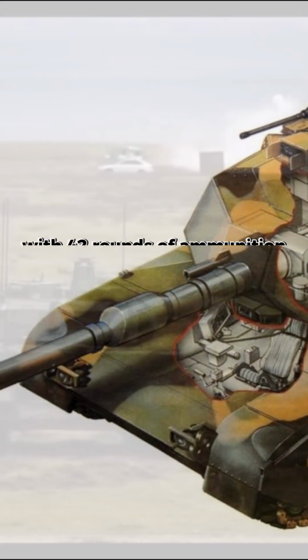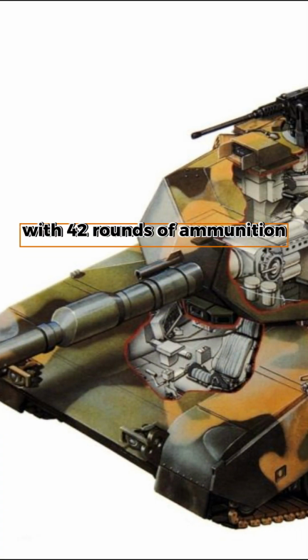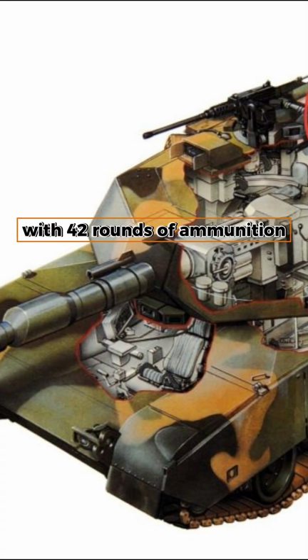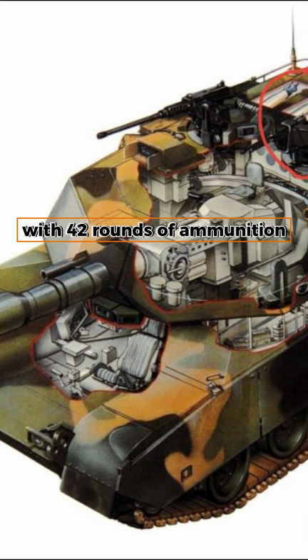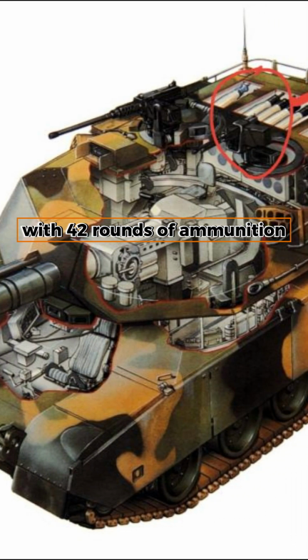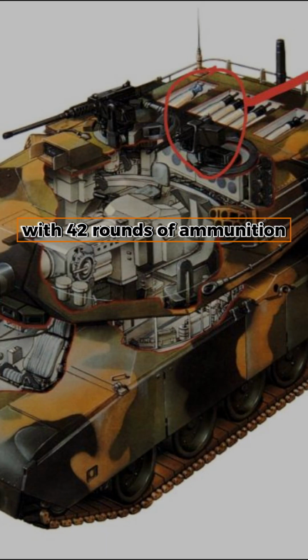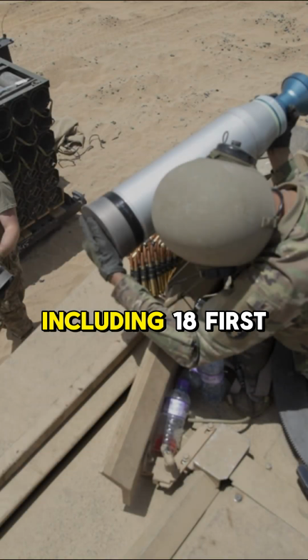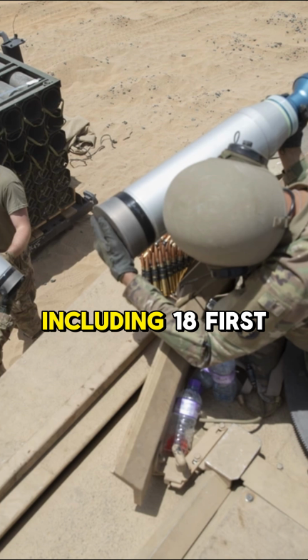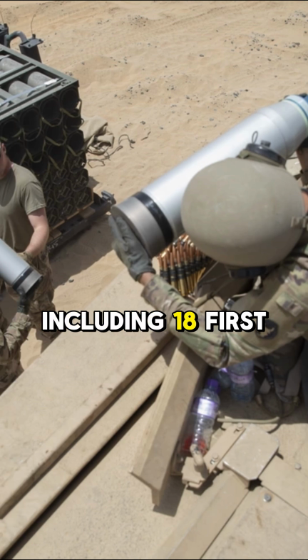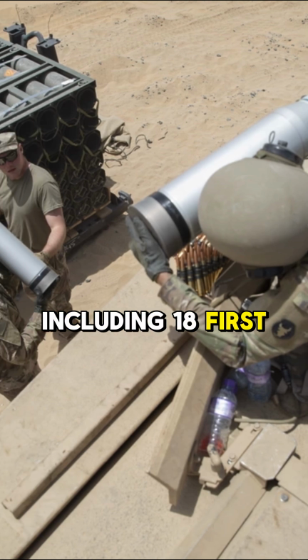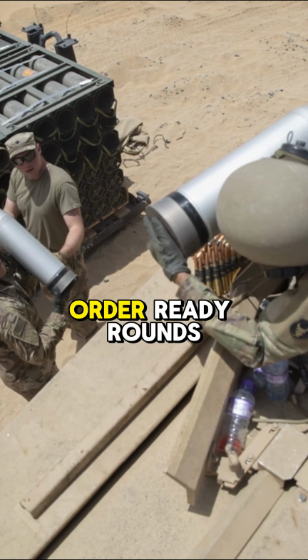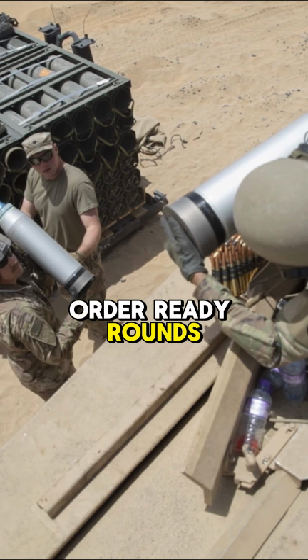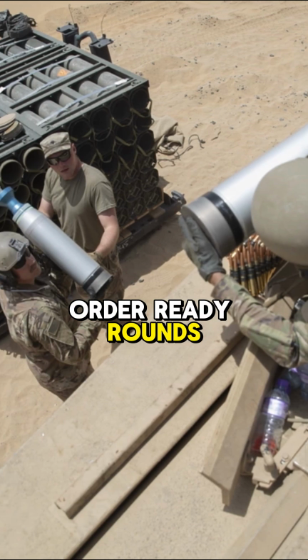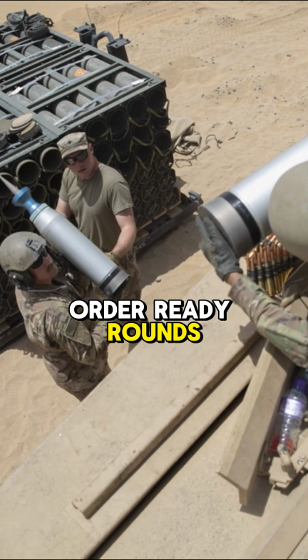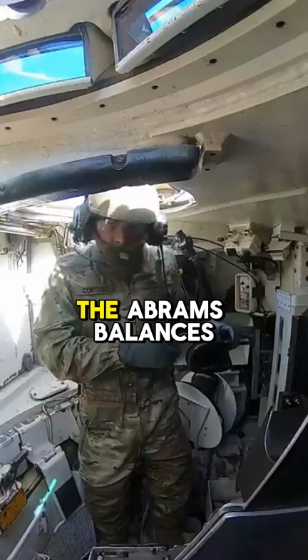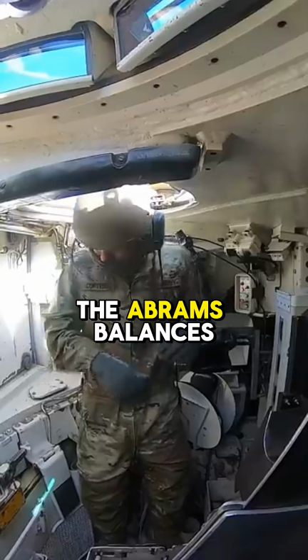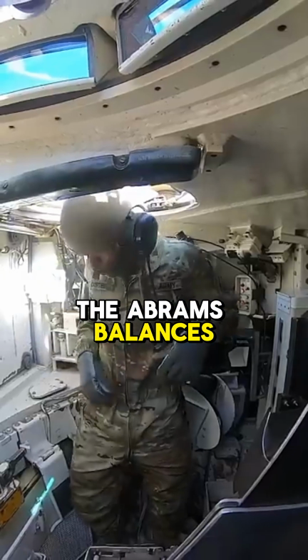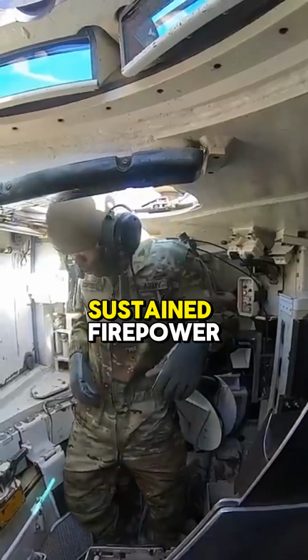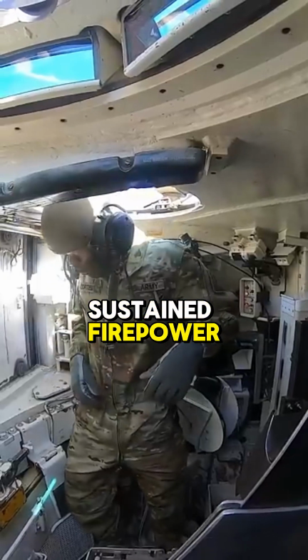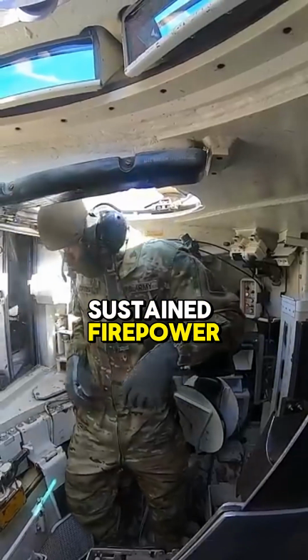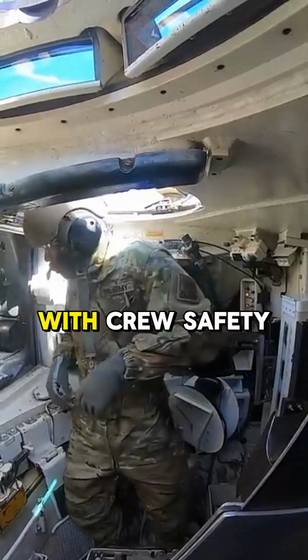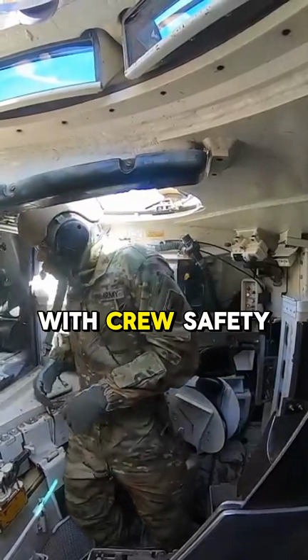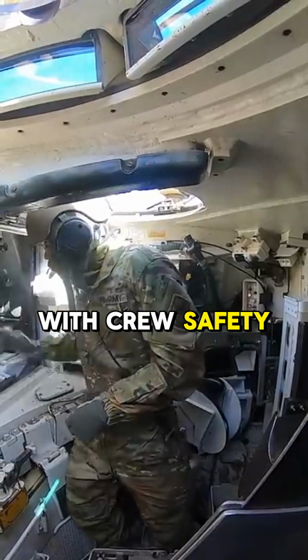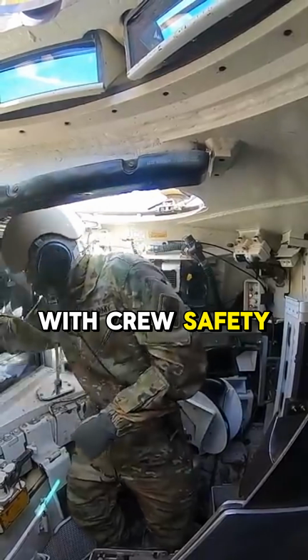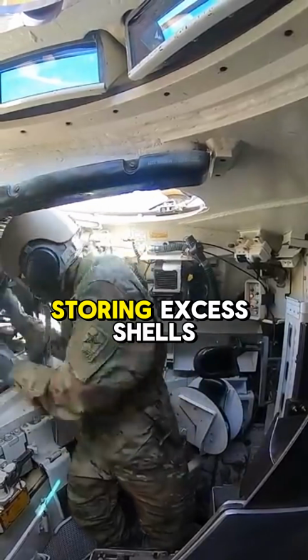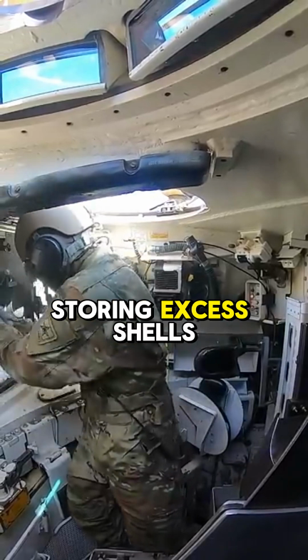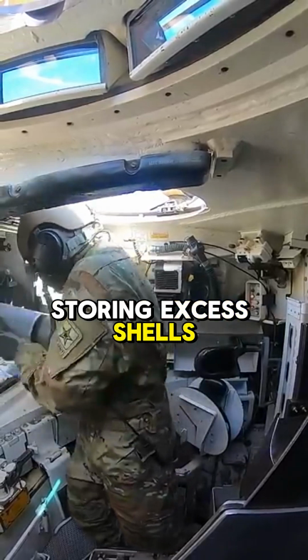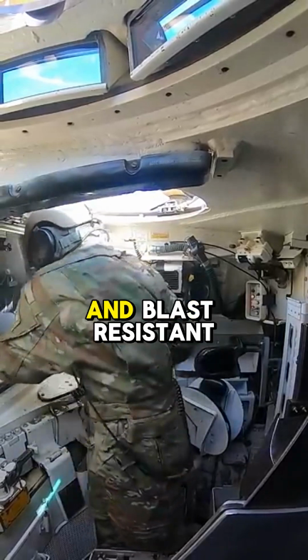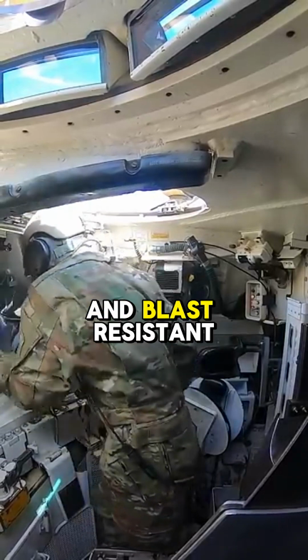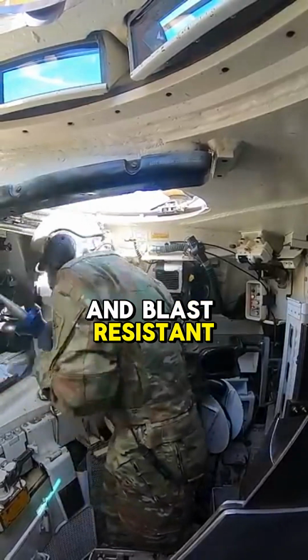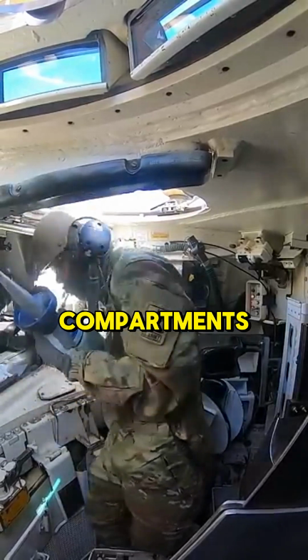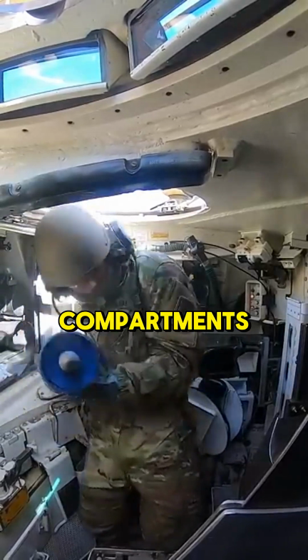With 42 rounds of ammunition, including 18 first-order ready rounds, the Abrams balances sustained firepower with crew safety, storing excess shells in blast-resistant compartments.